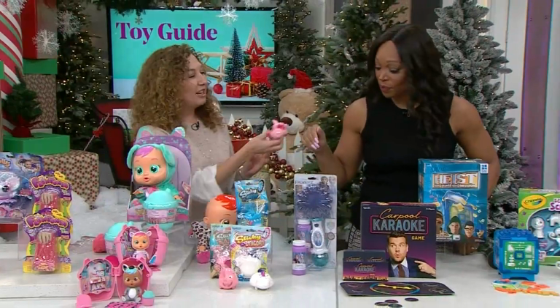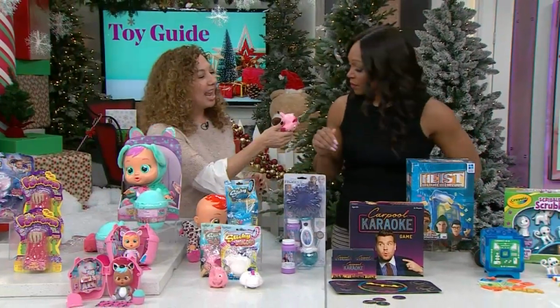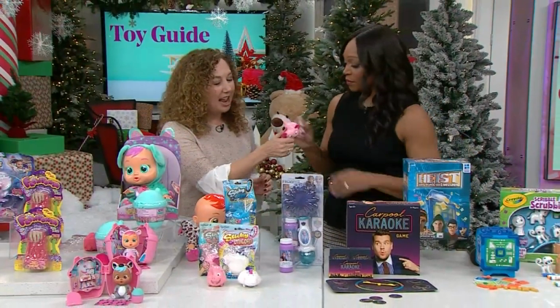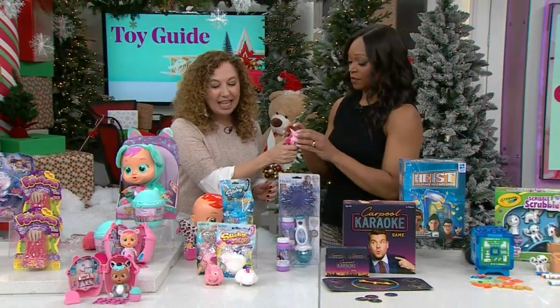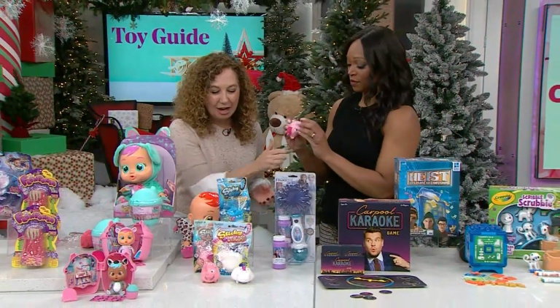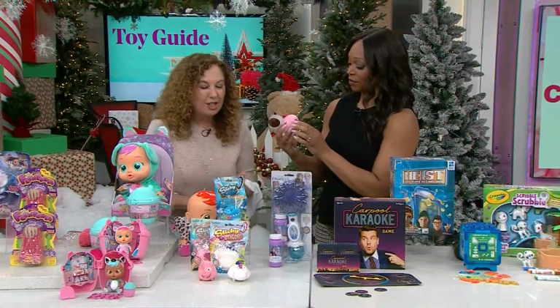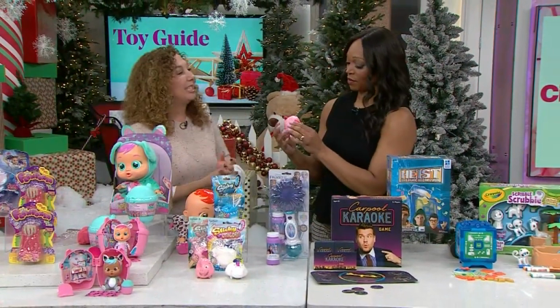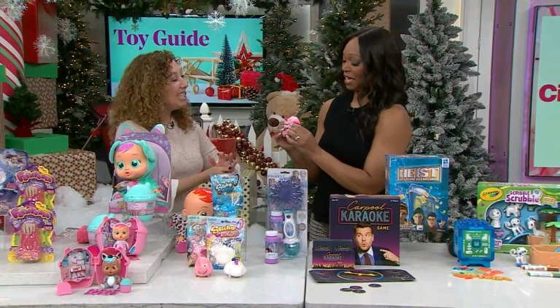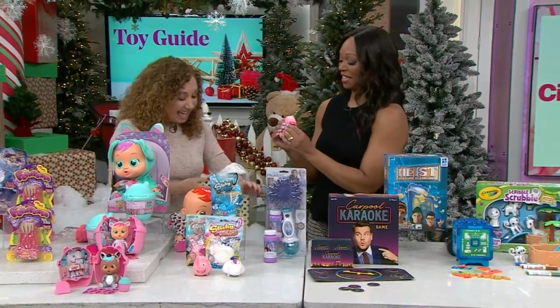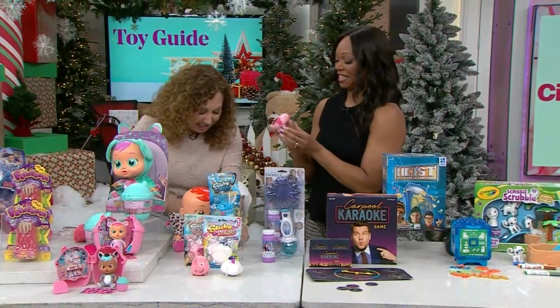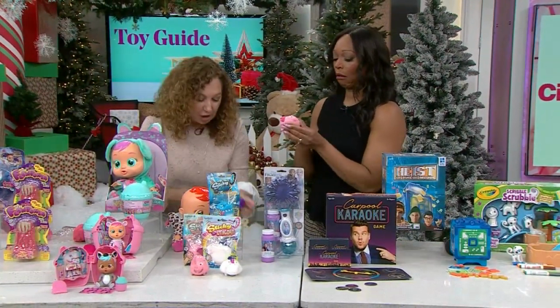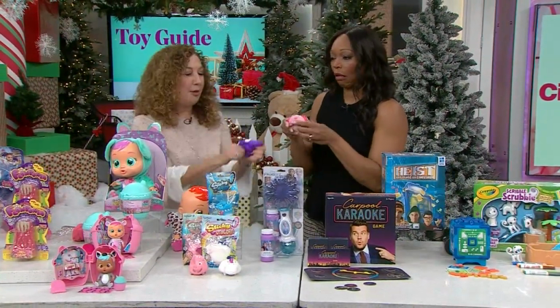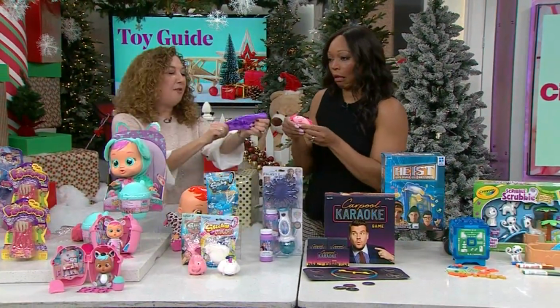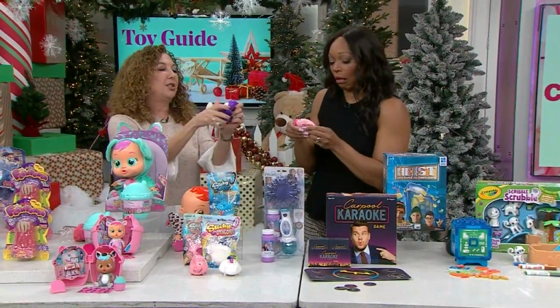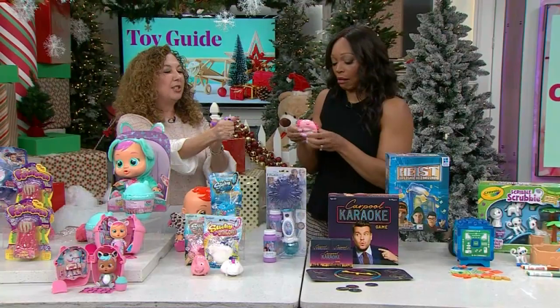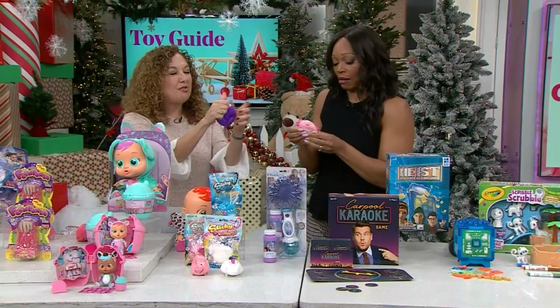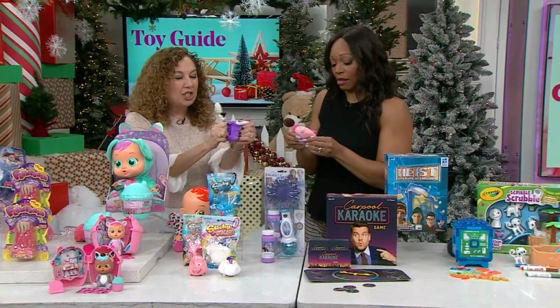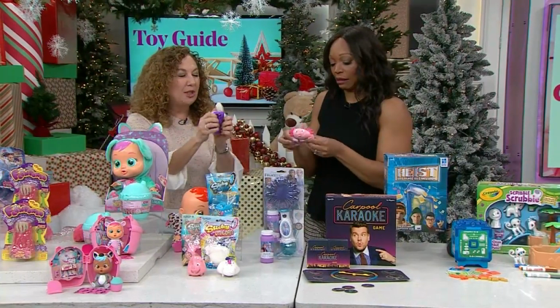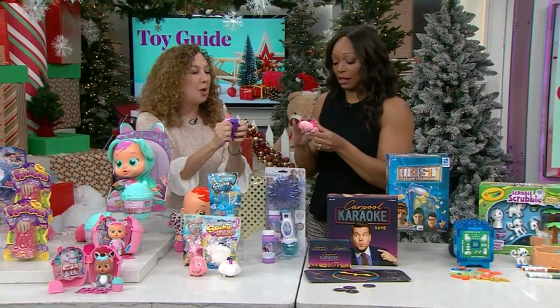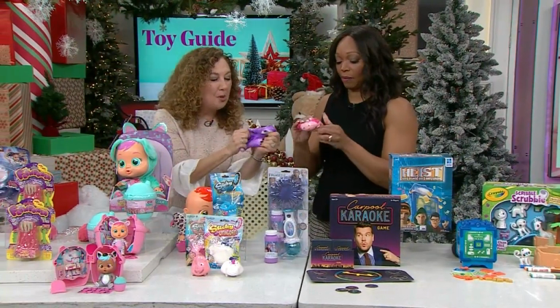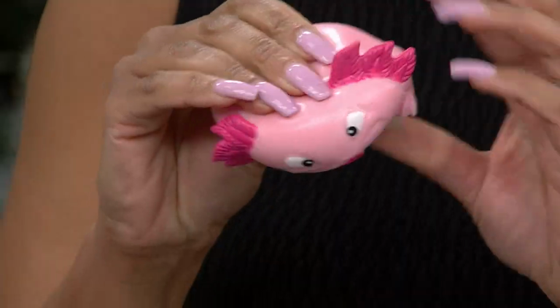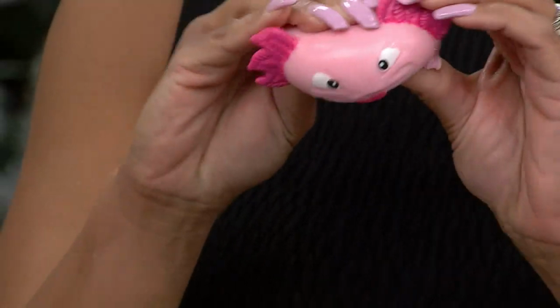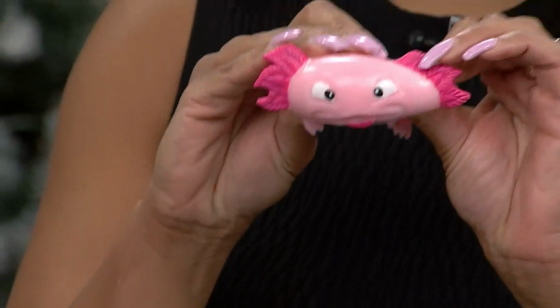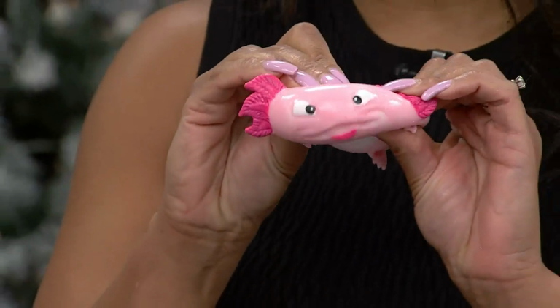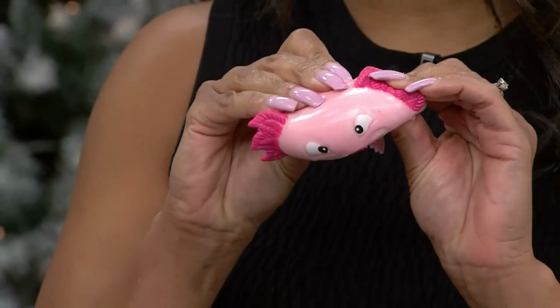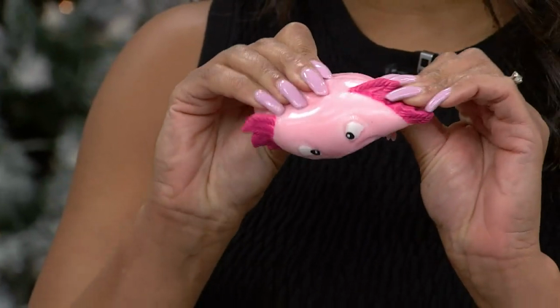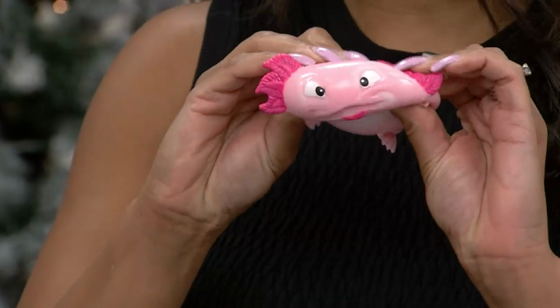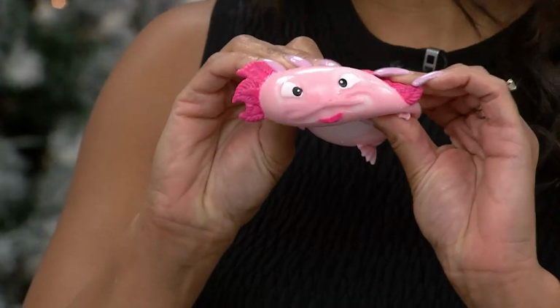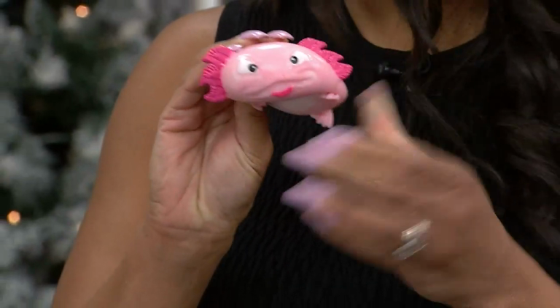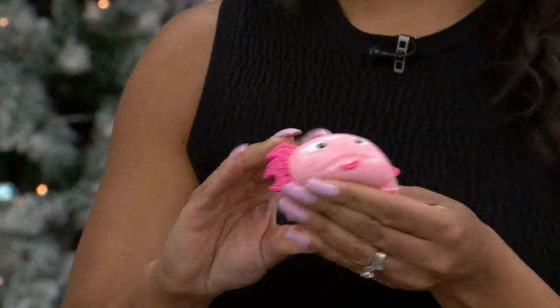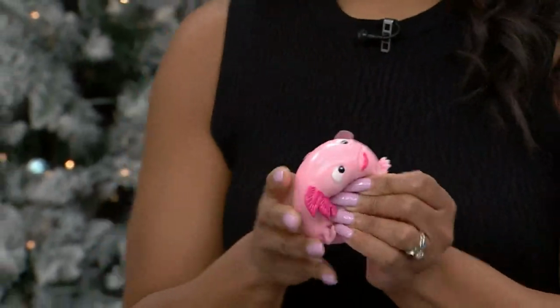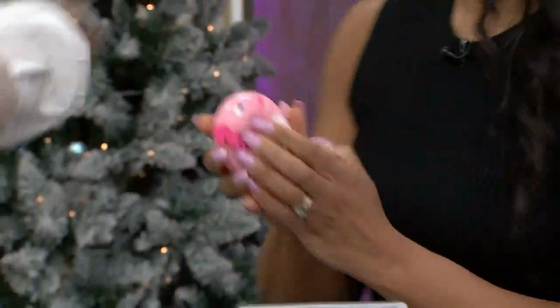A little more tactile play — these are our Stickies. They're fun because you can stretch them and they're all gooey, but they're also fun to throw against a wall and see if you can make them stick.